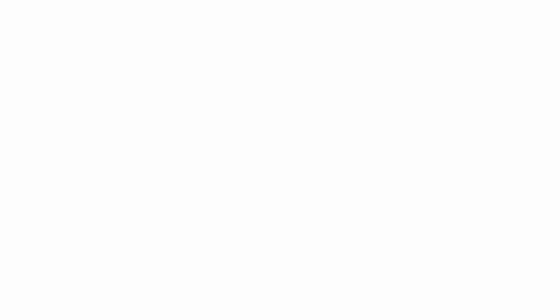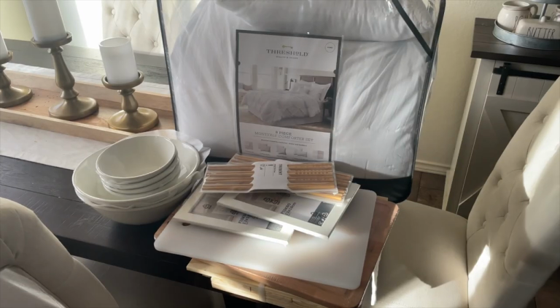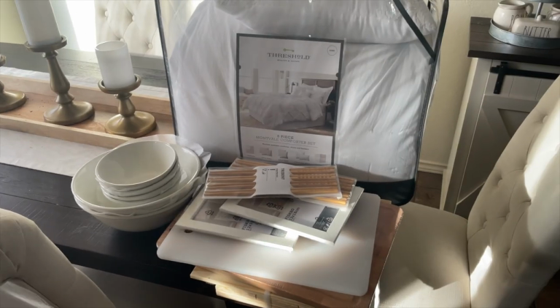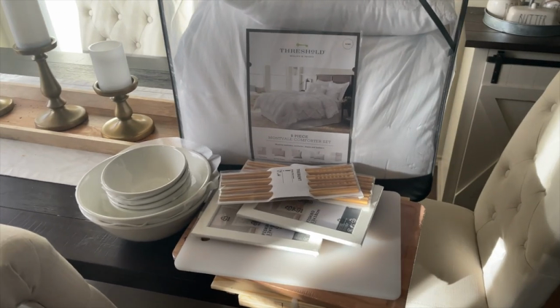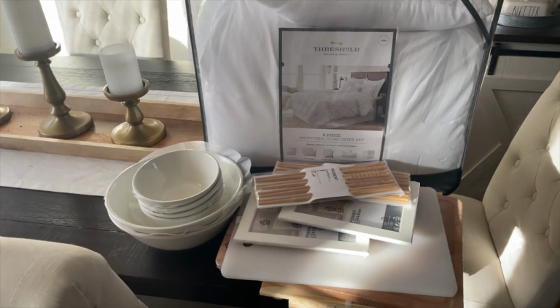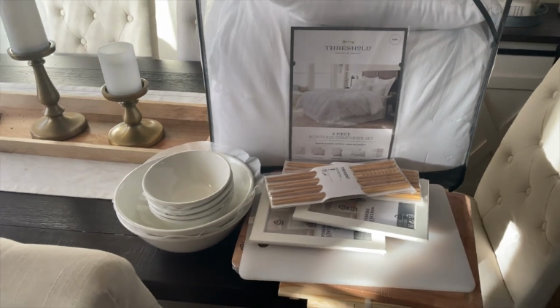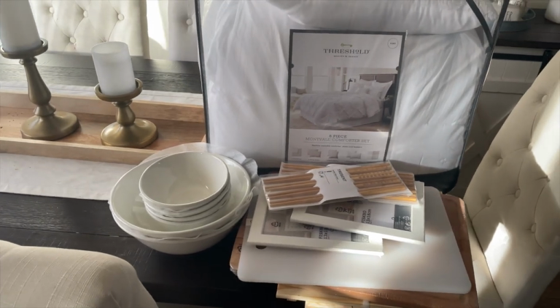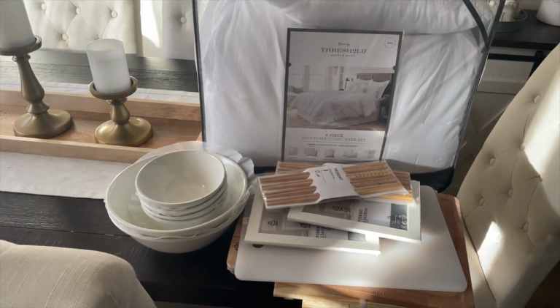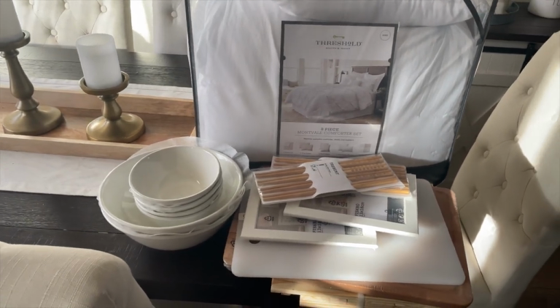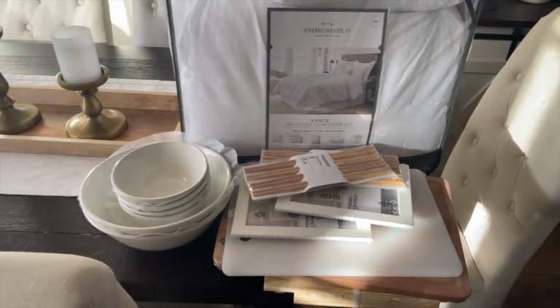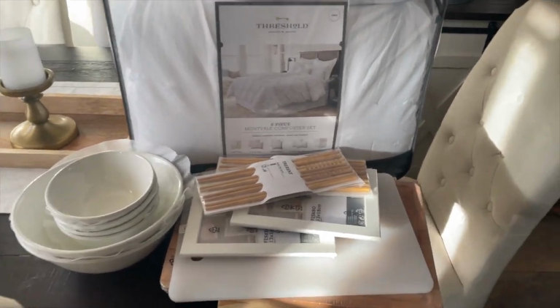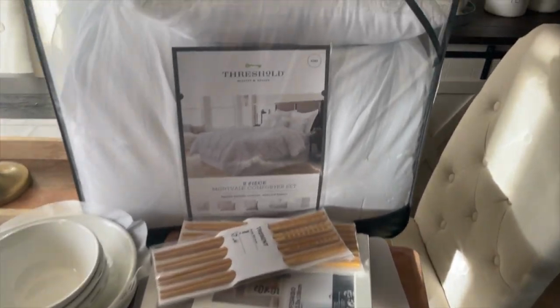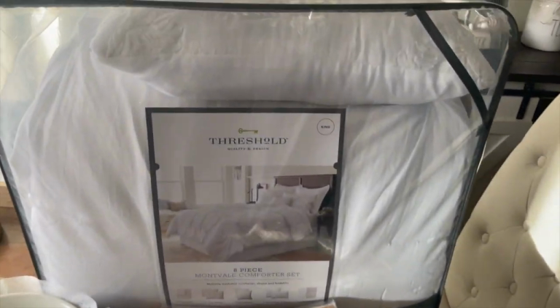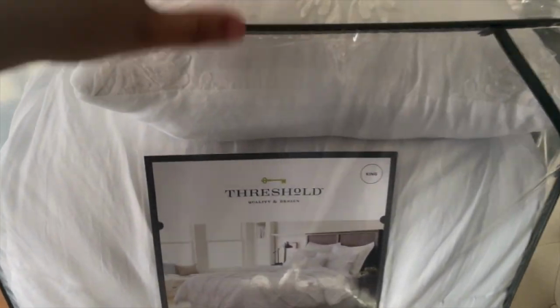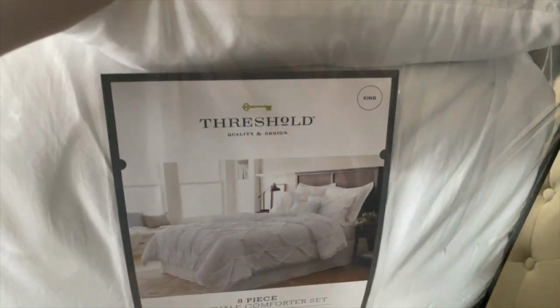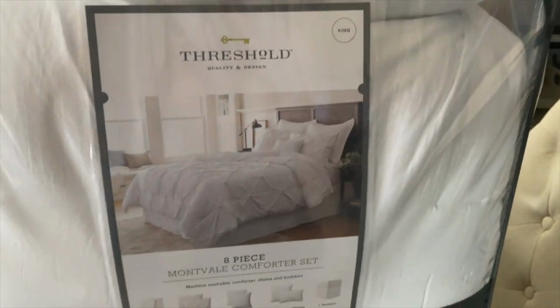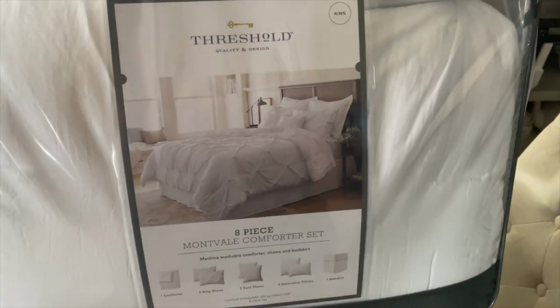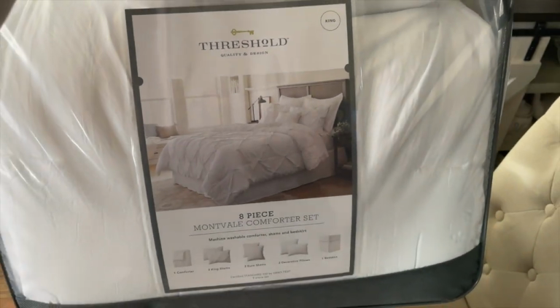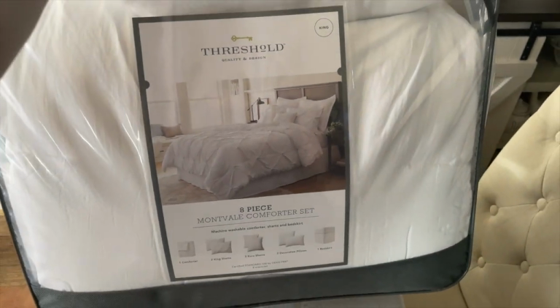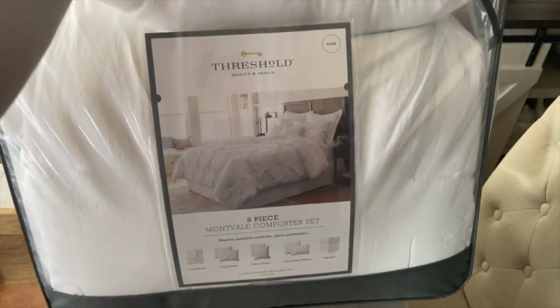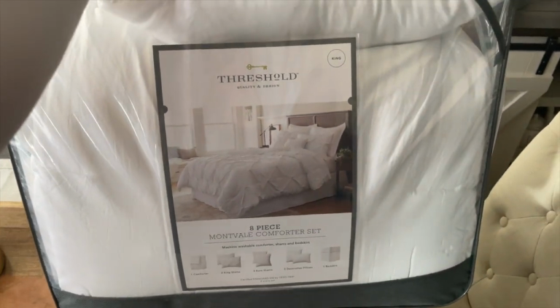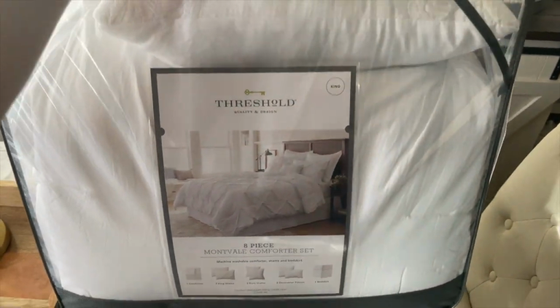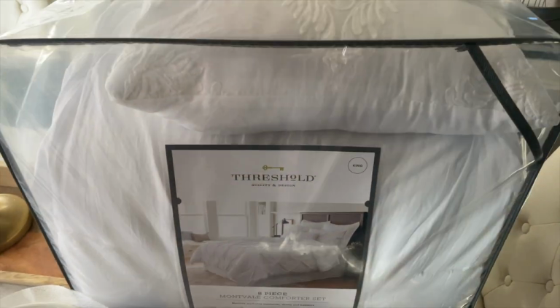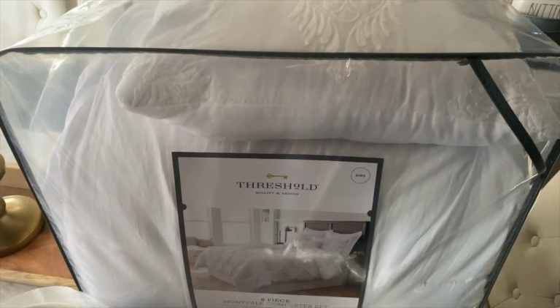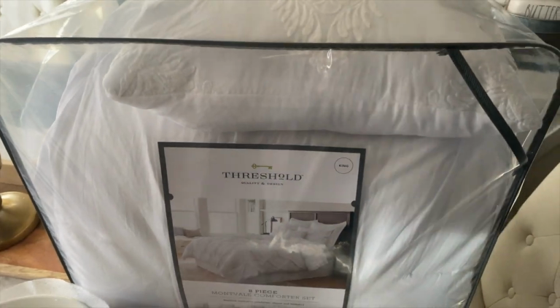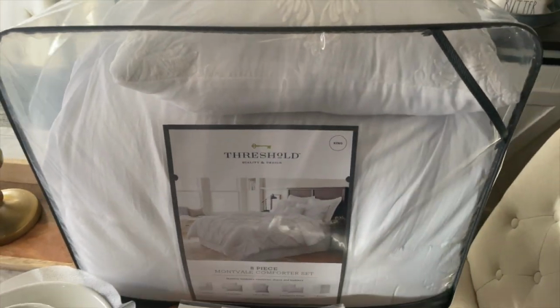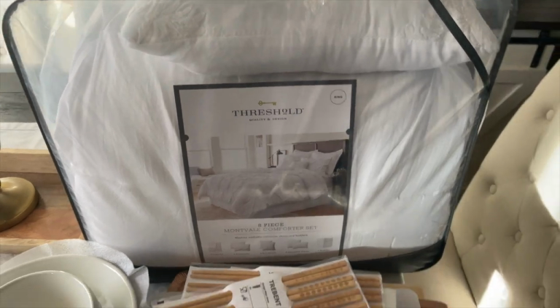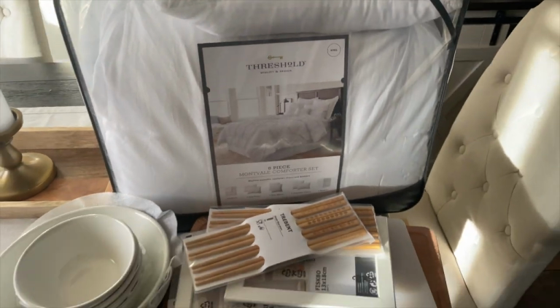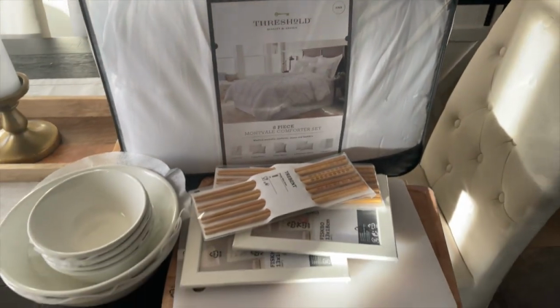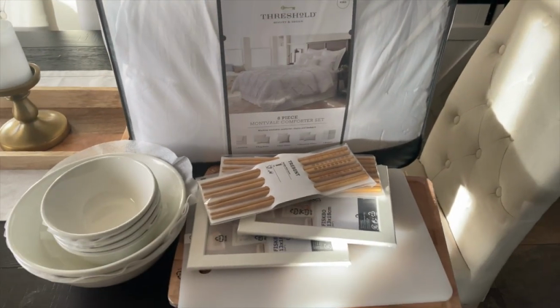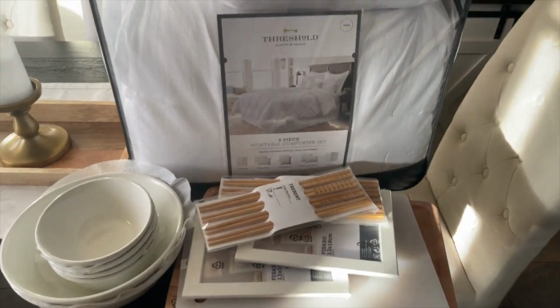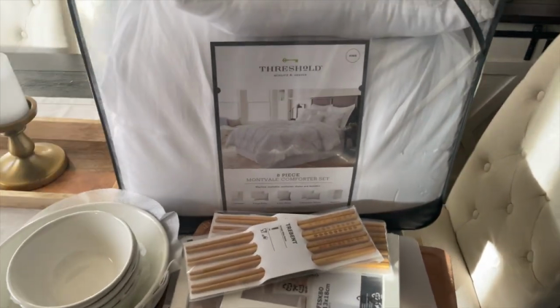We are back from IKEA. We also stopped by Target and Home Depot to pick up a couple of things. So we got a new comforter — we got this one from Threshold. I will have everything linked below, and I can for sure link the comforter.